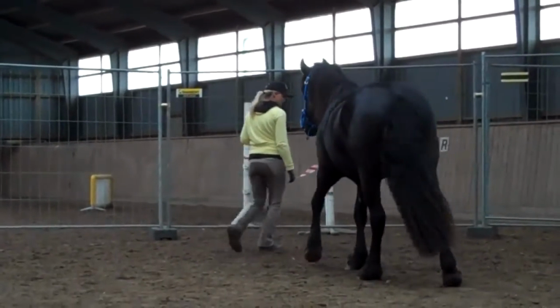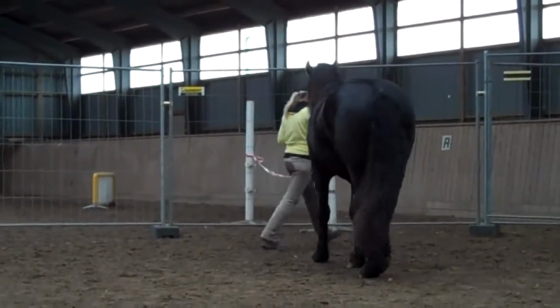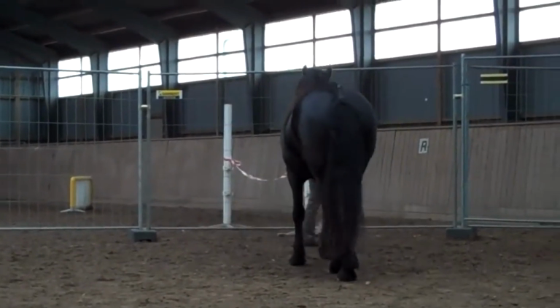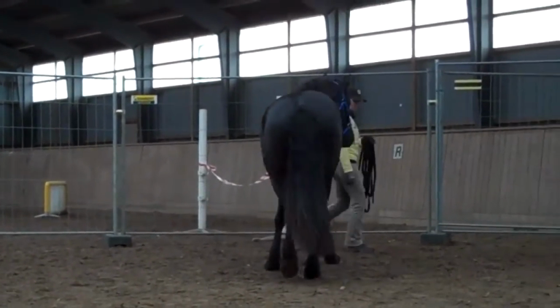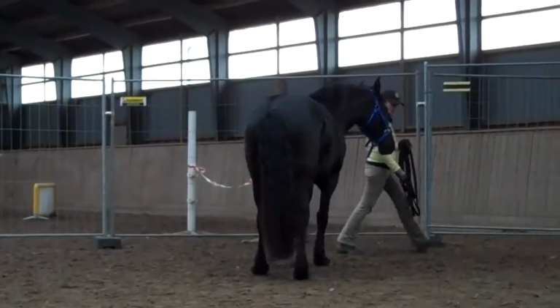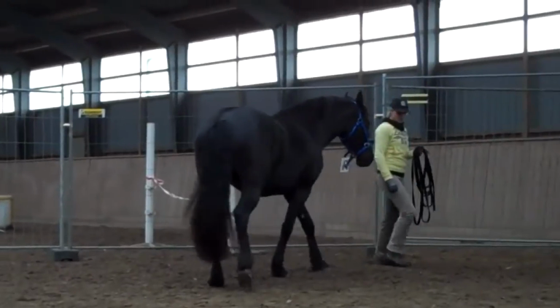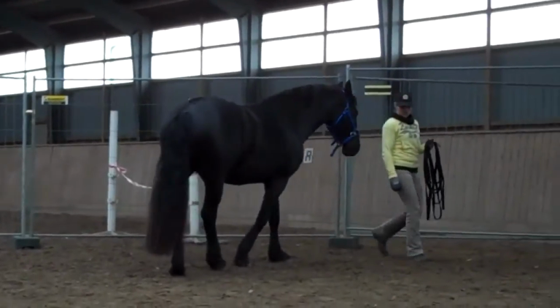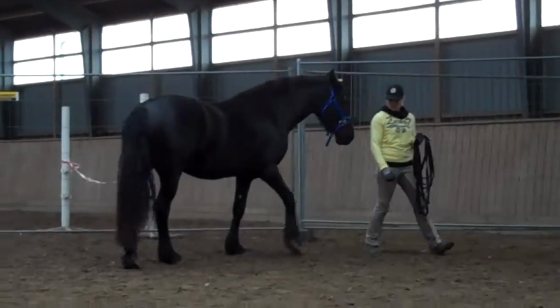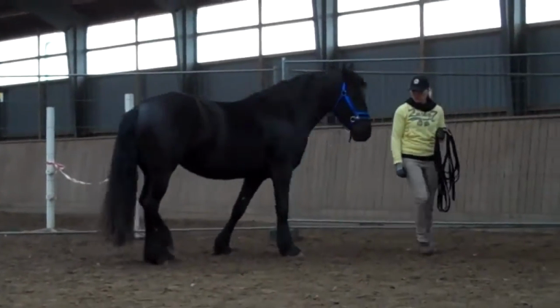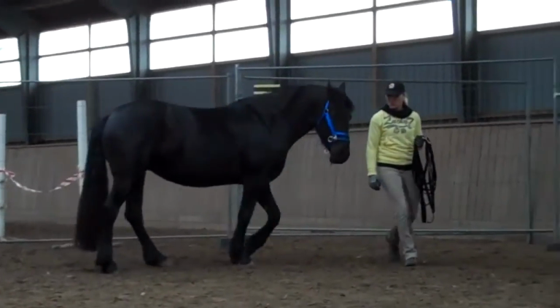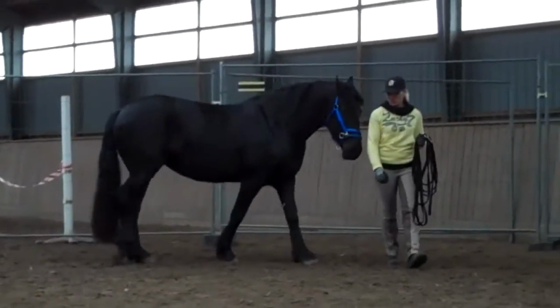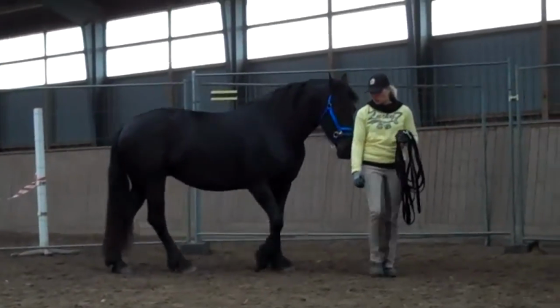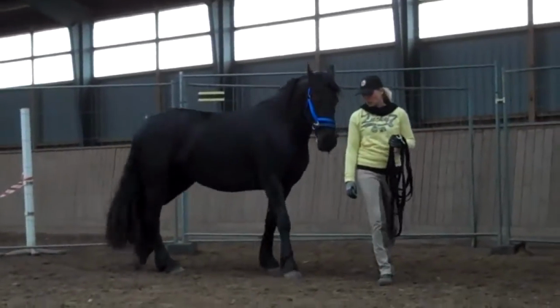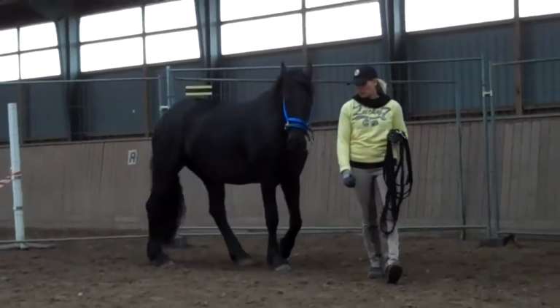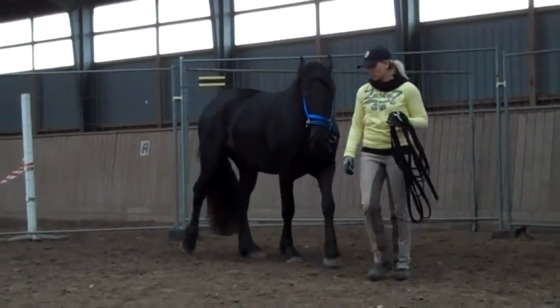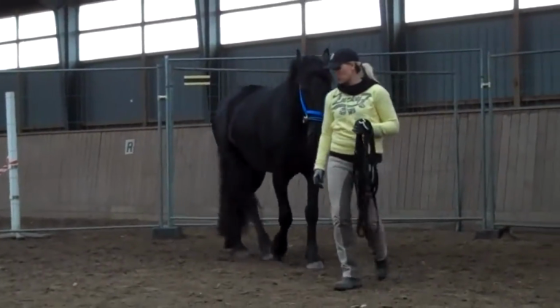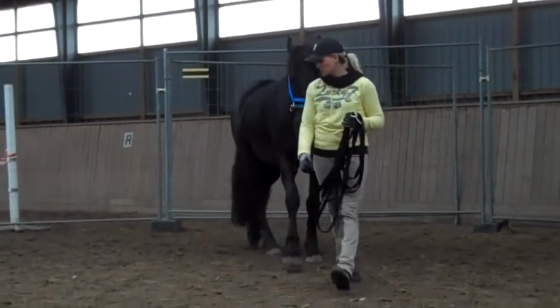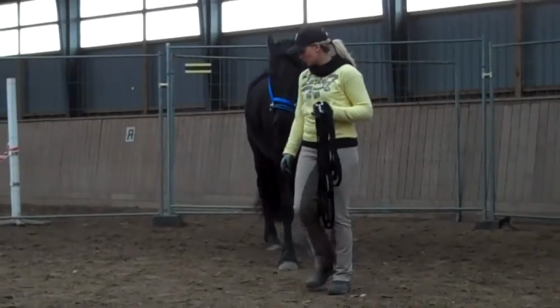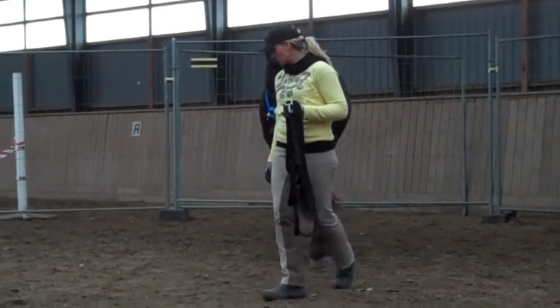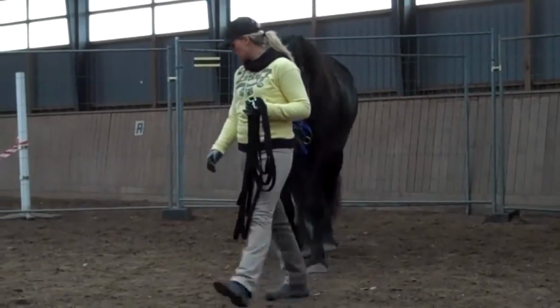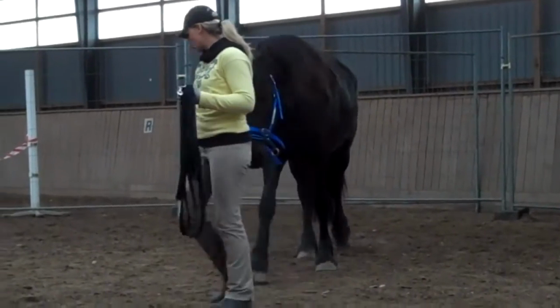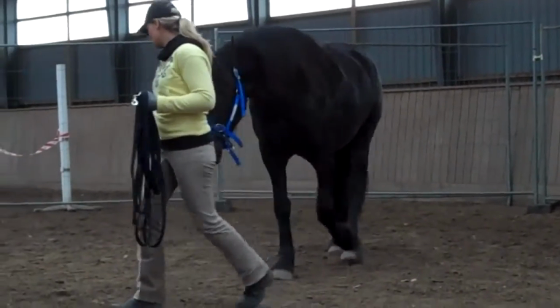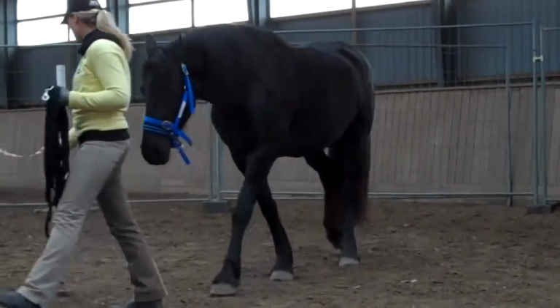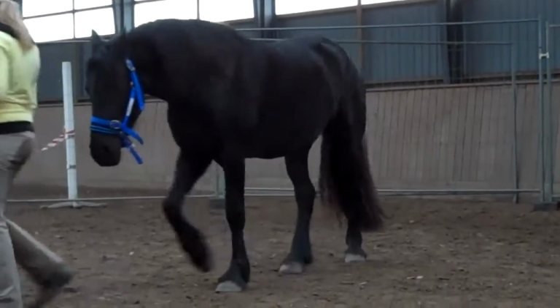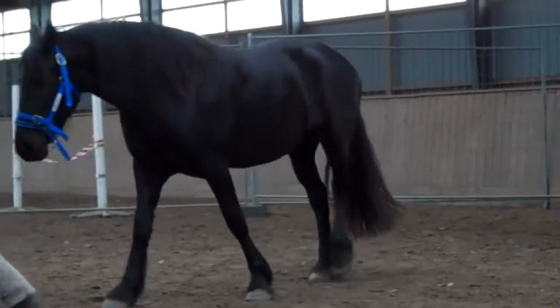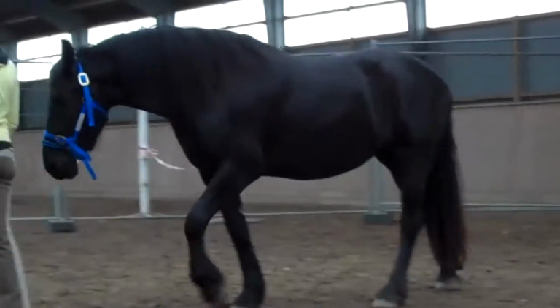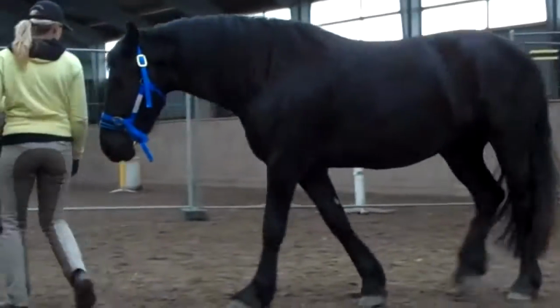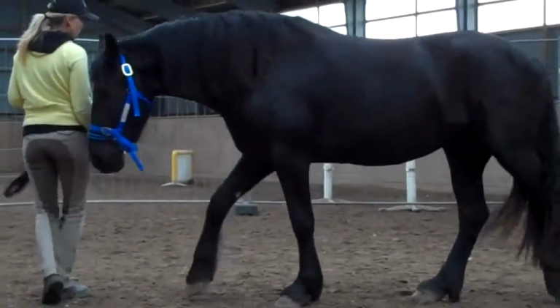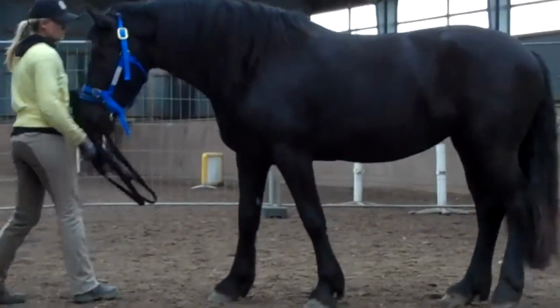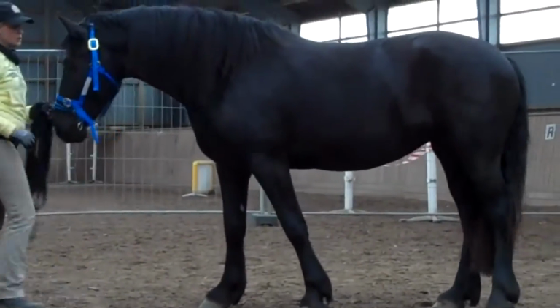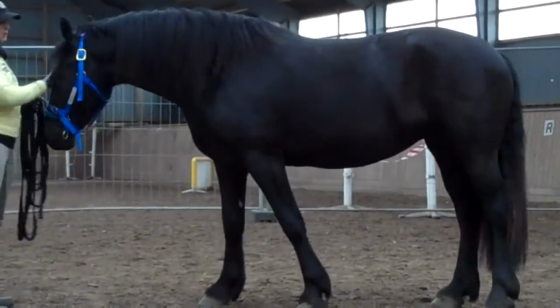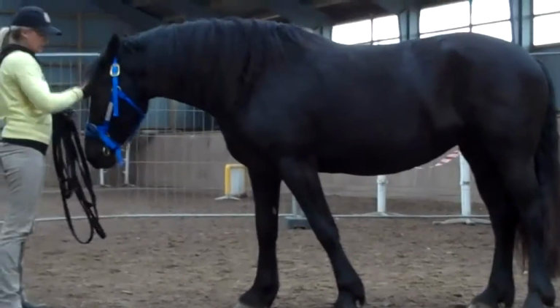Good, nice and smoothly and back to the middle. And just stop there. Perfect.